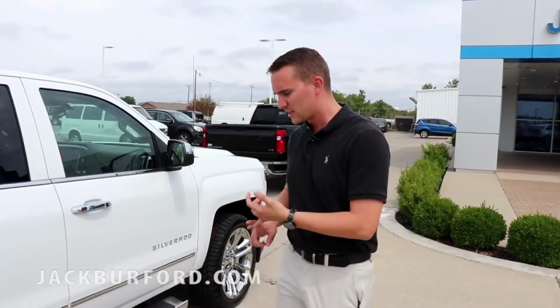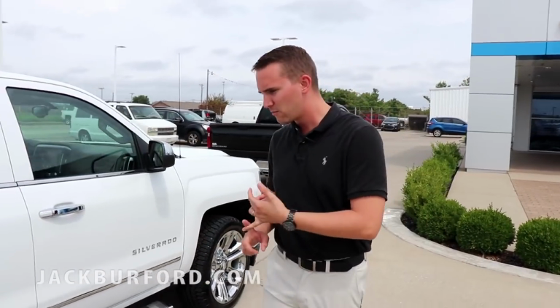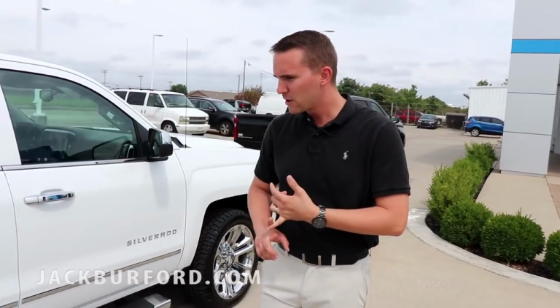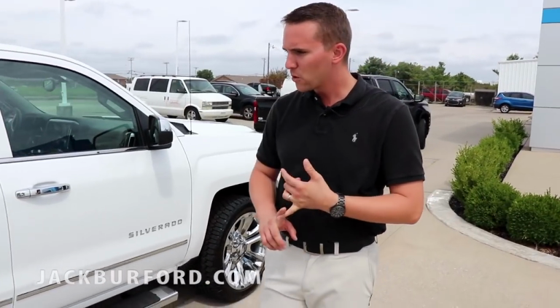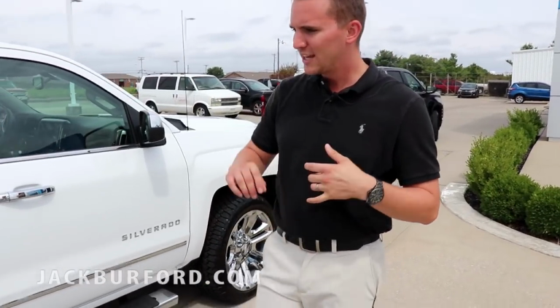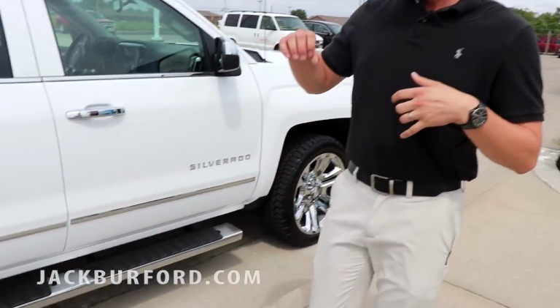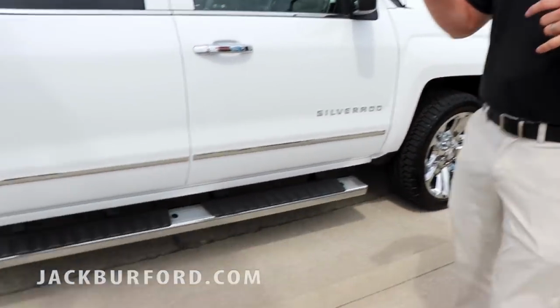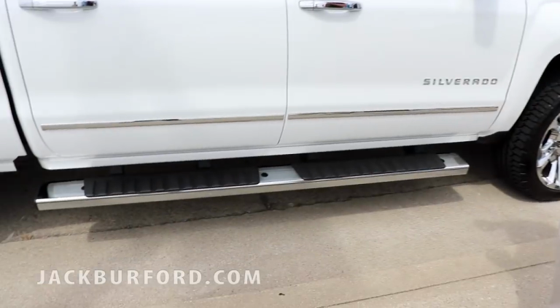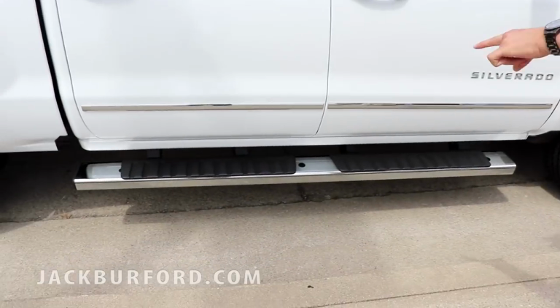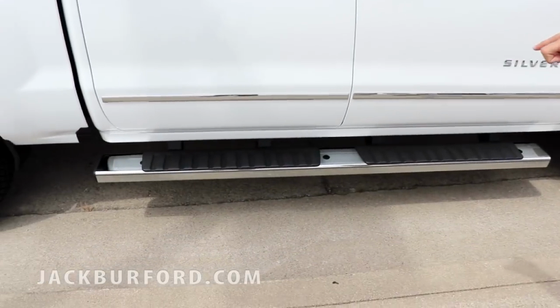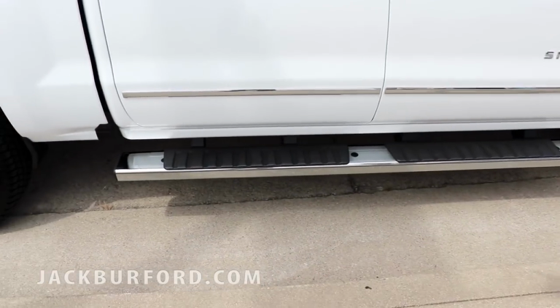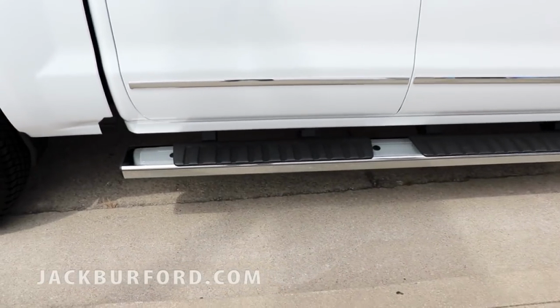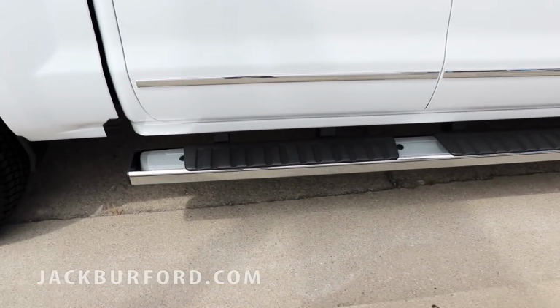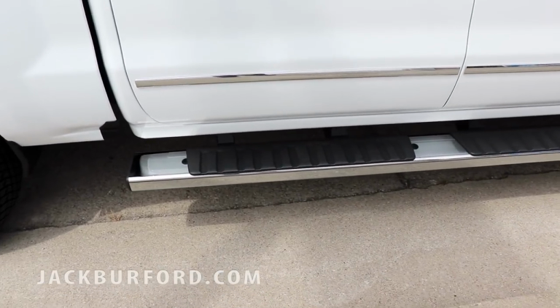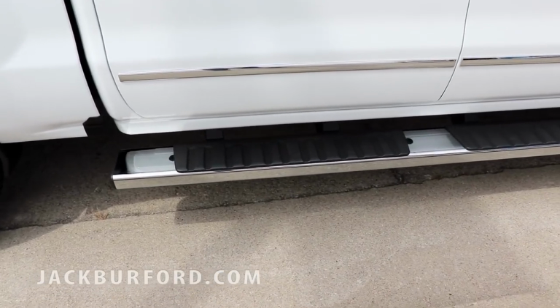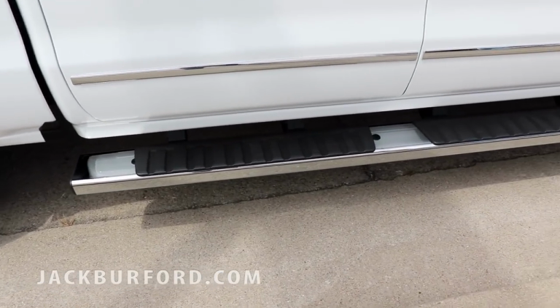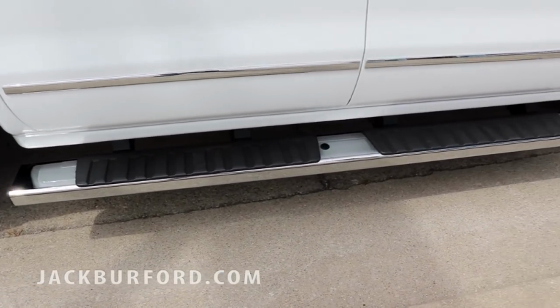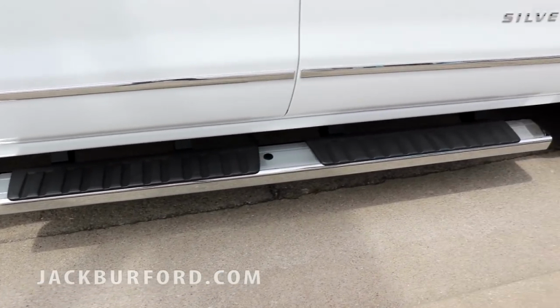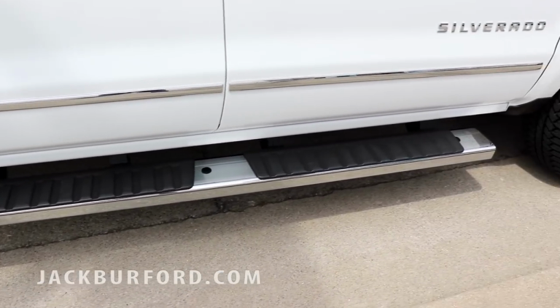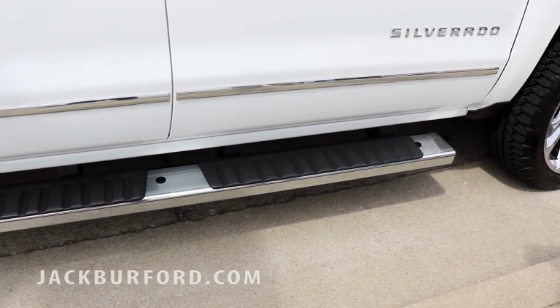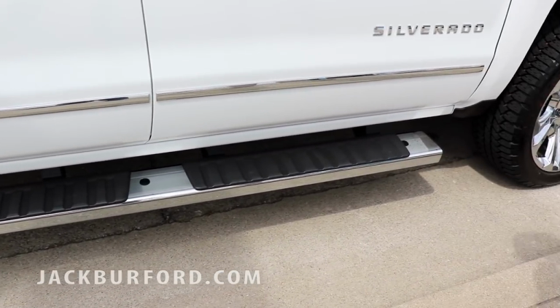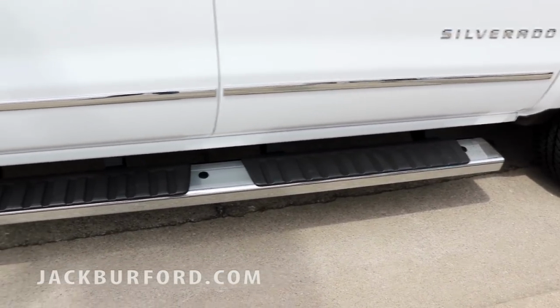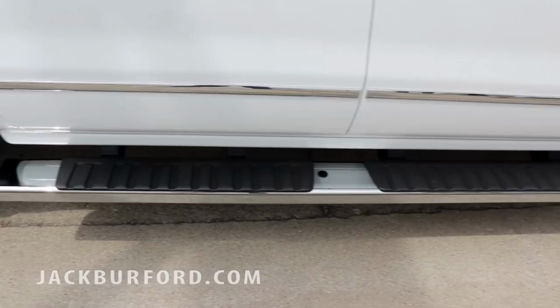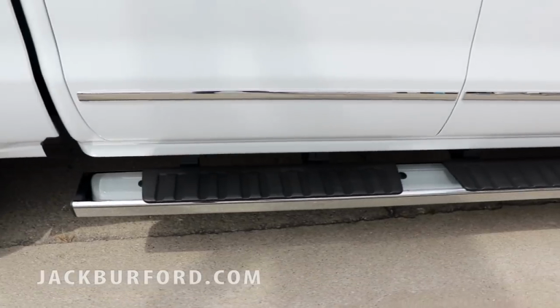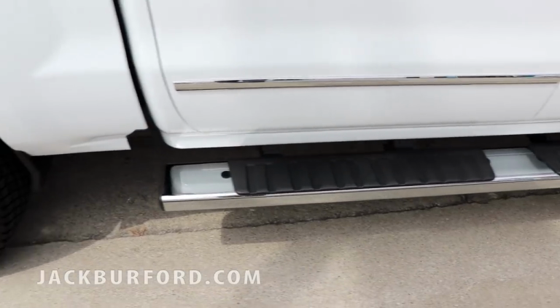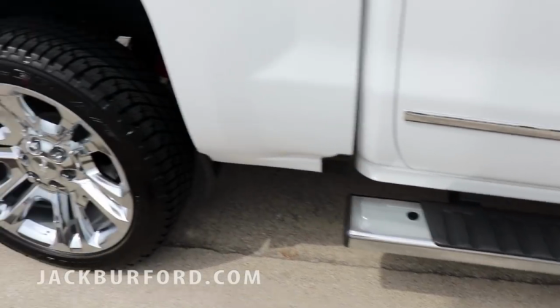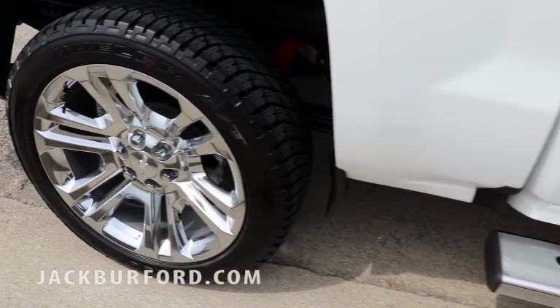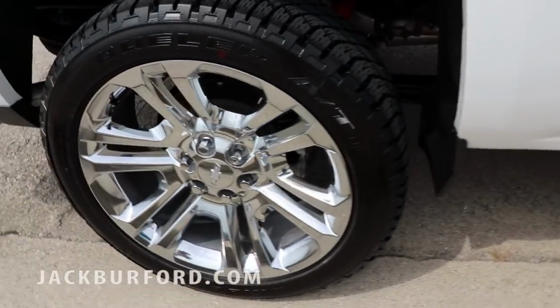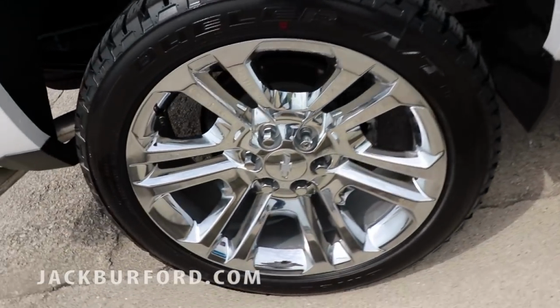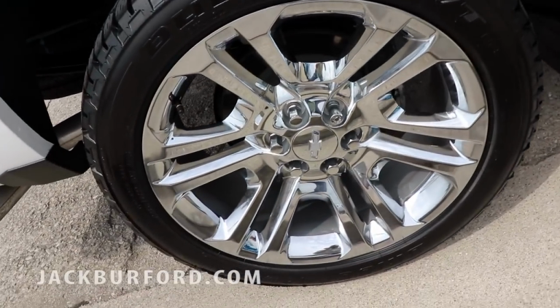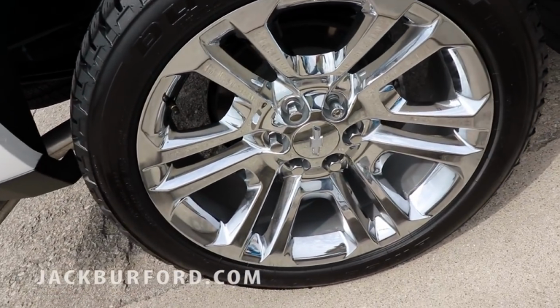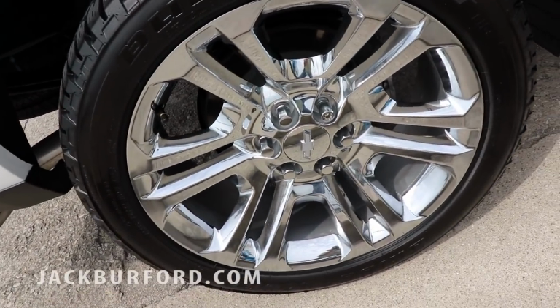This does come with running boards, and those running boards along with those wheels accent perfectly on this truck because you can see a lot of chrome on these LTZ vehicles.